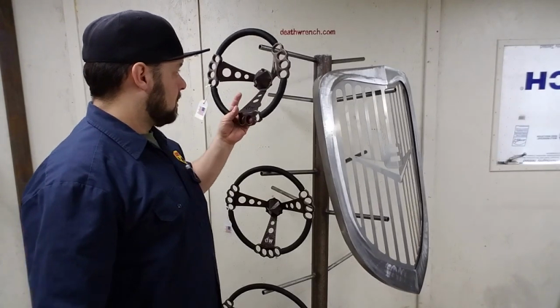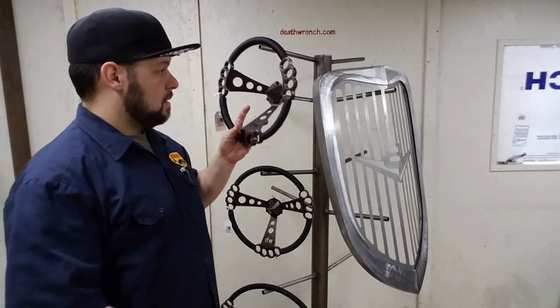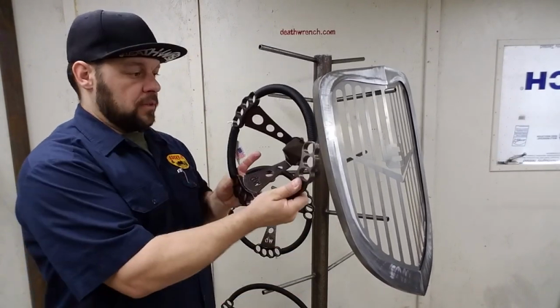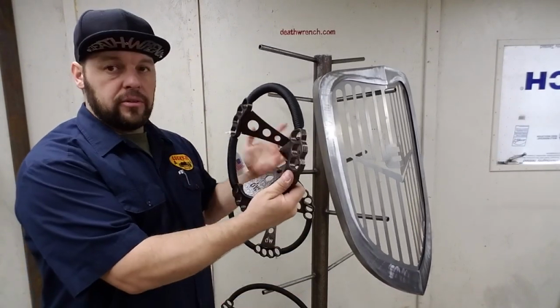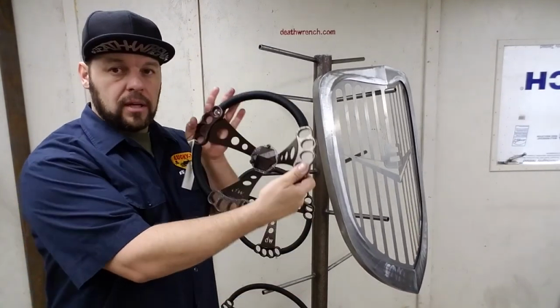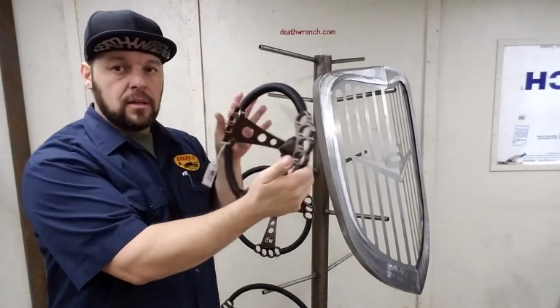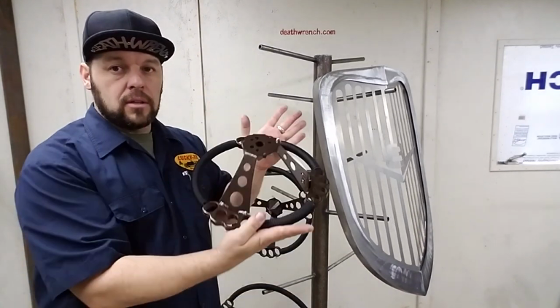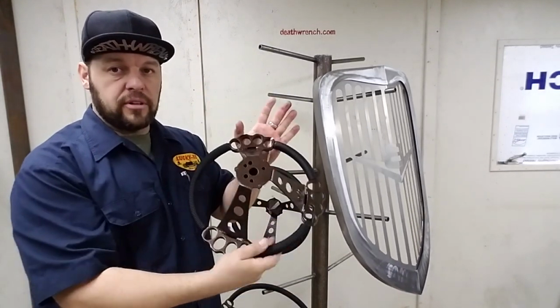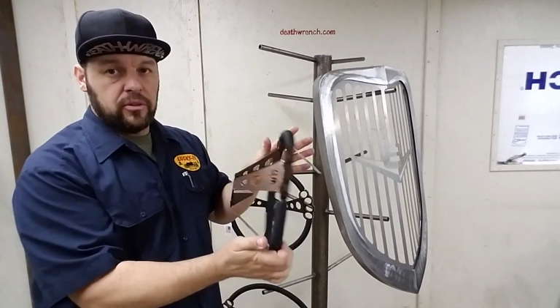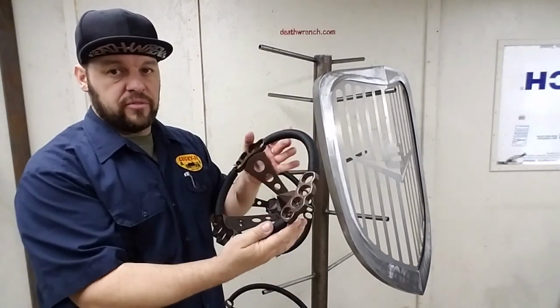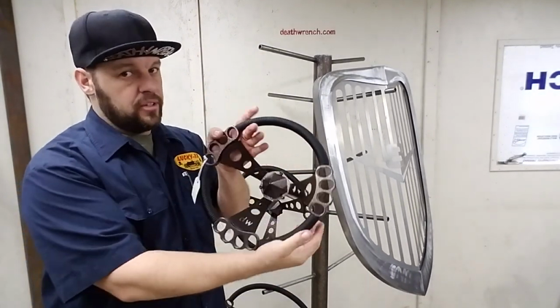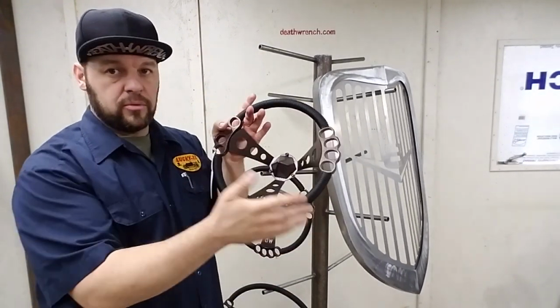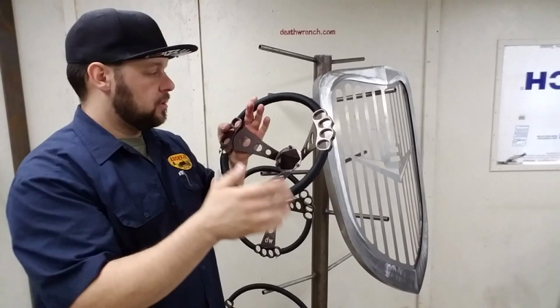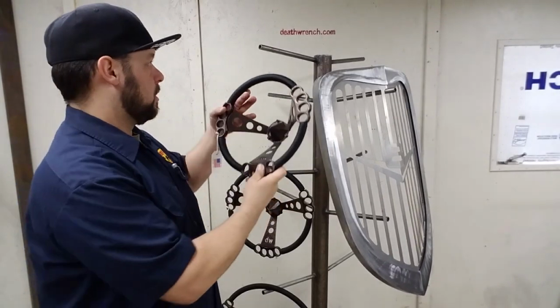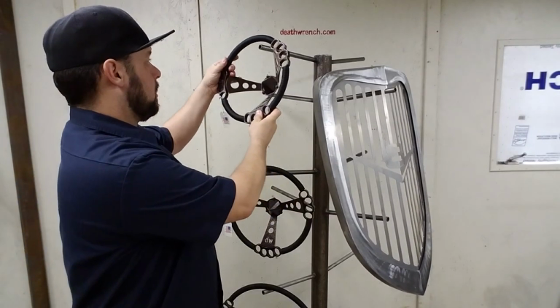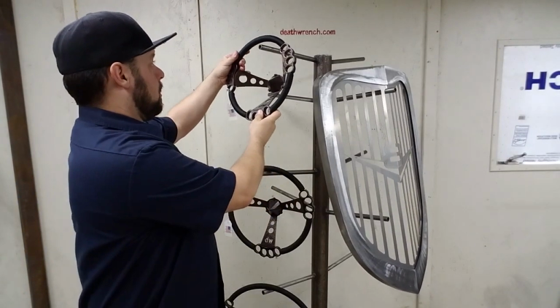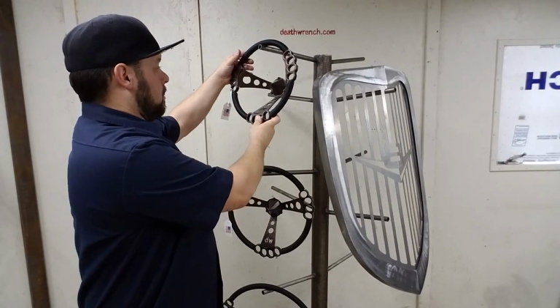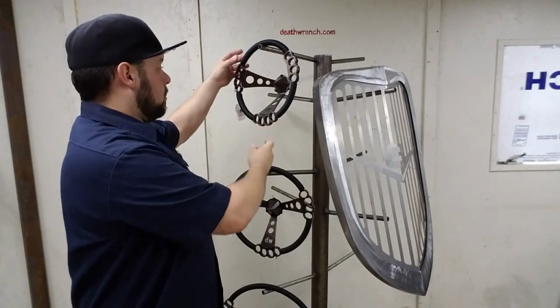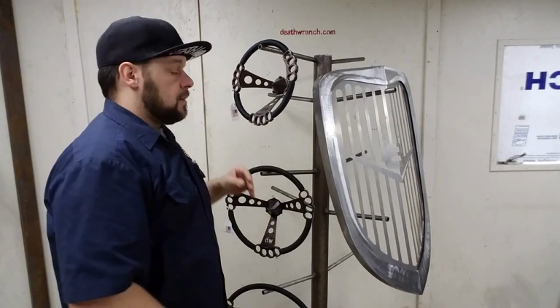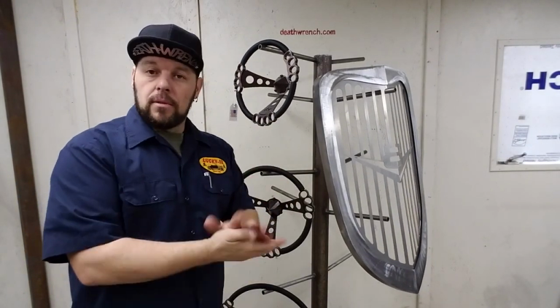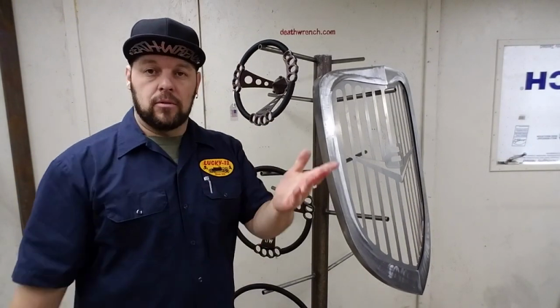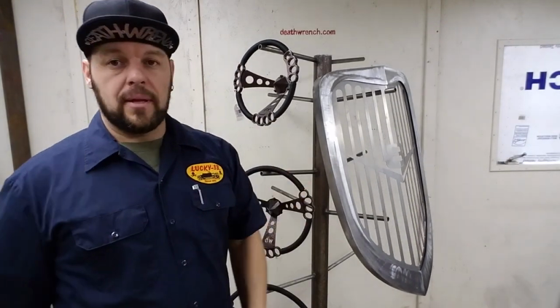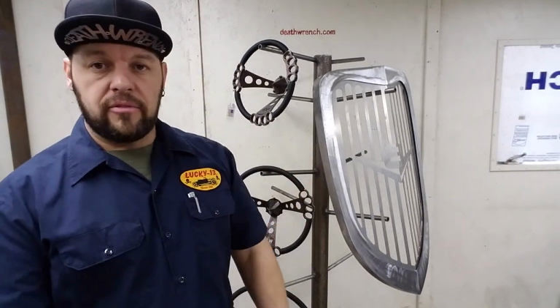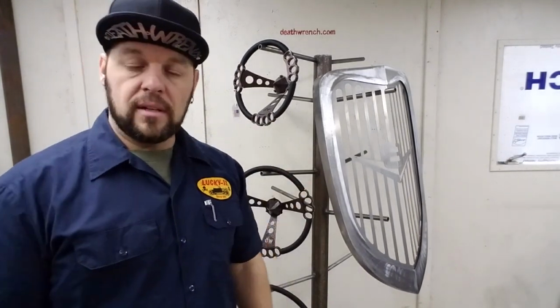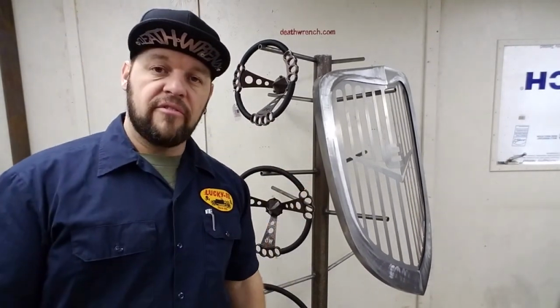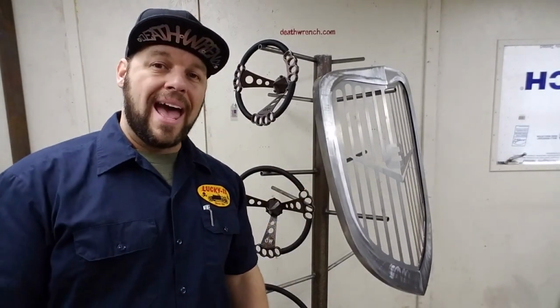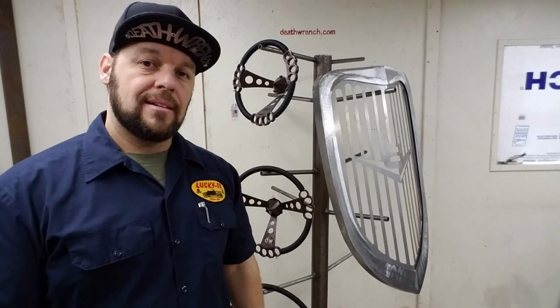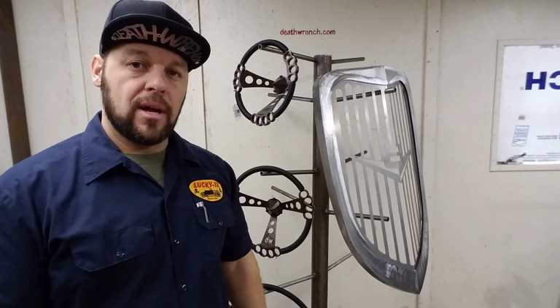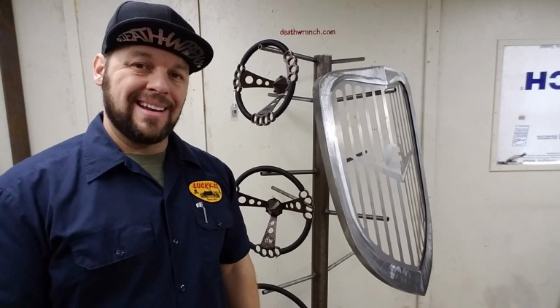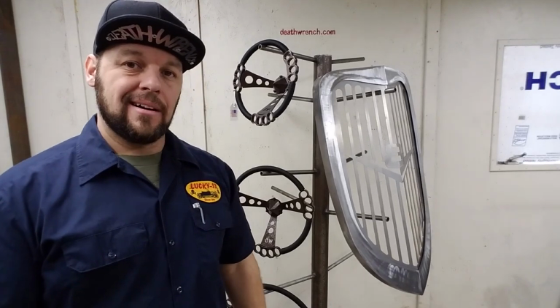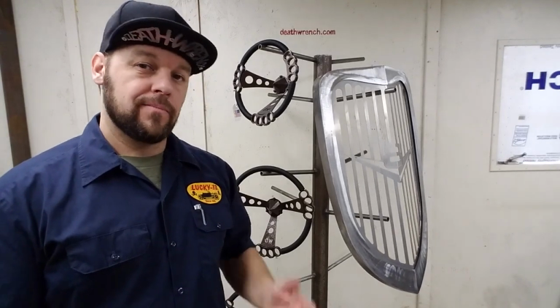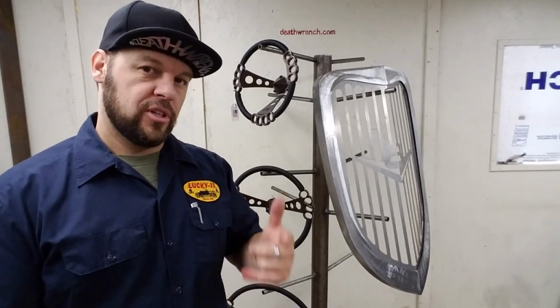As always, we got the cool steering wheels and shifters, and we do custom ones of those as well. So let me know — drop me a line if you want — info at deathwrench.com. Cheers.